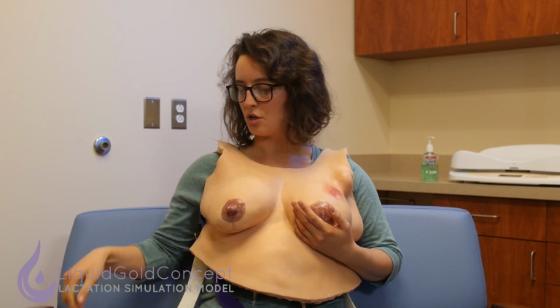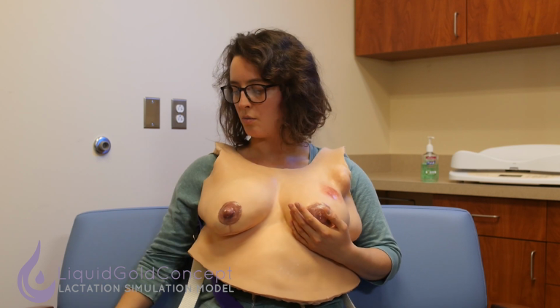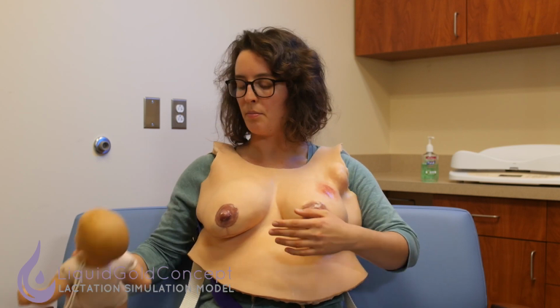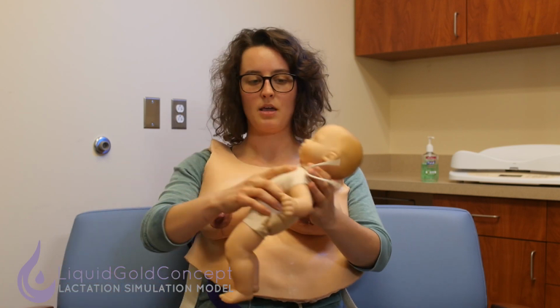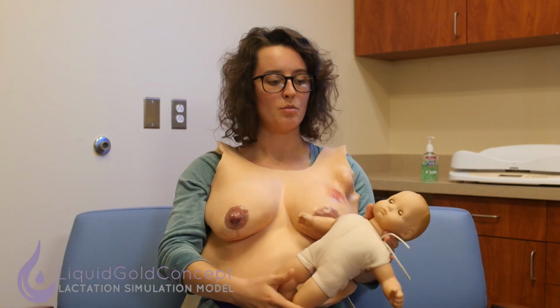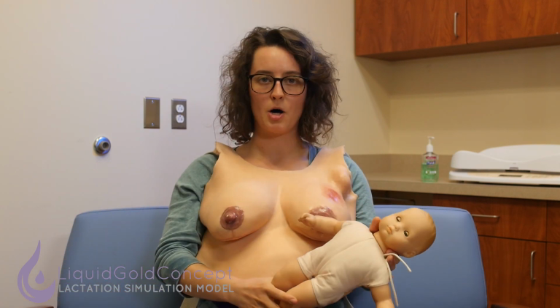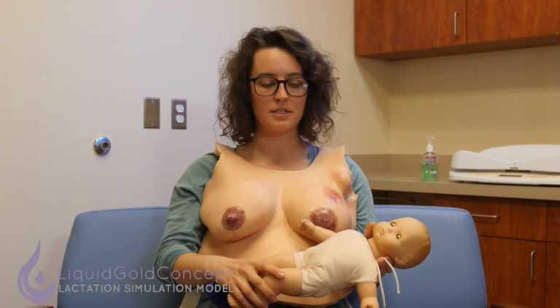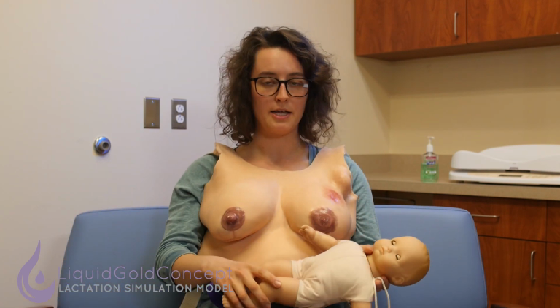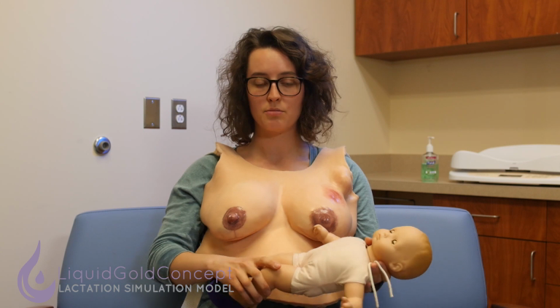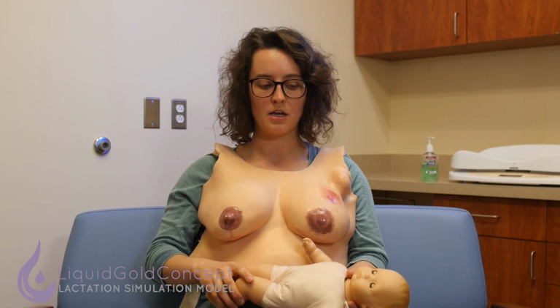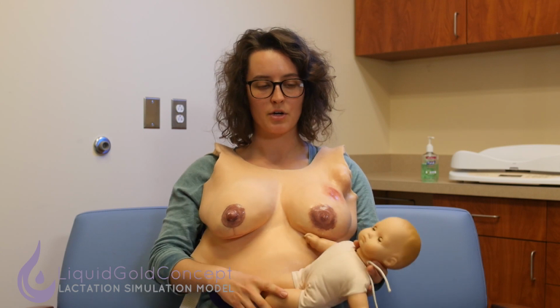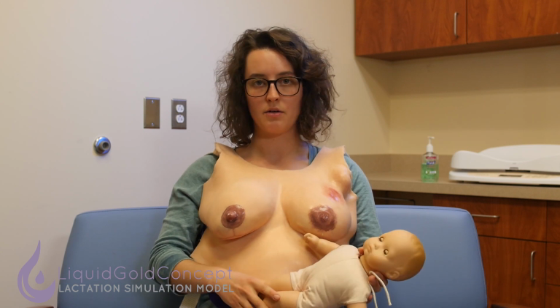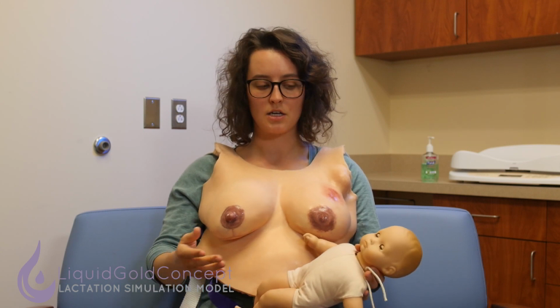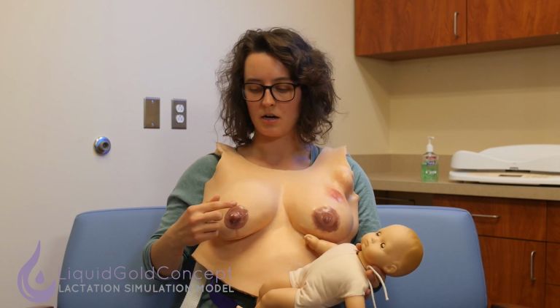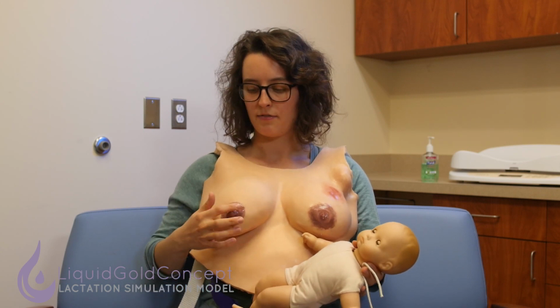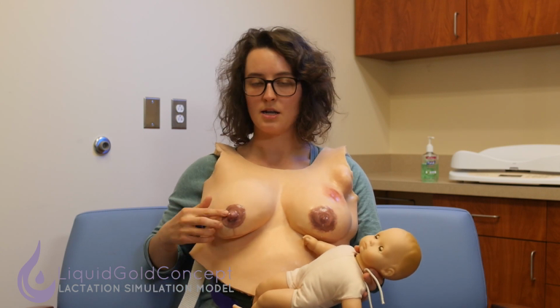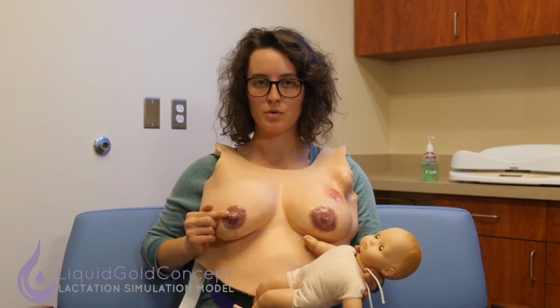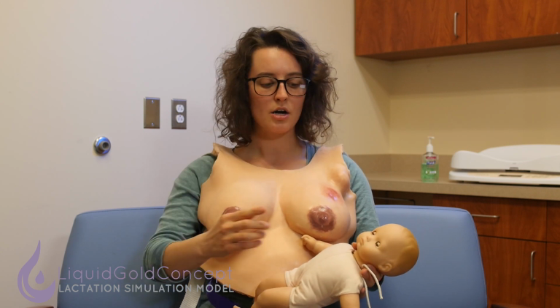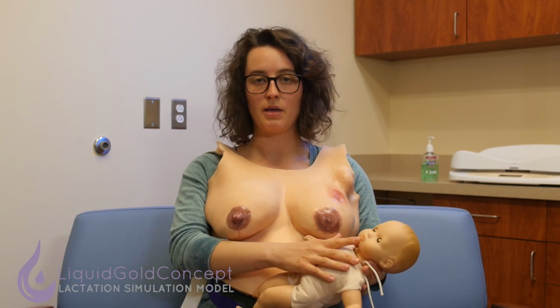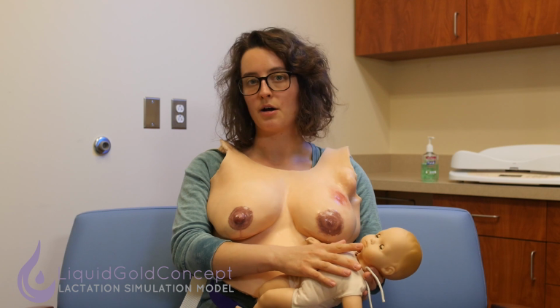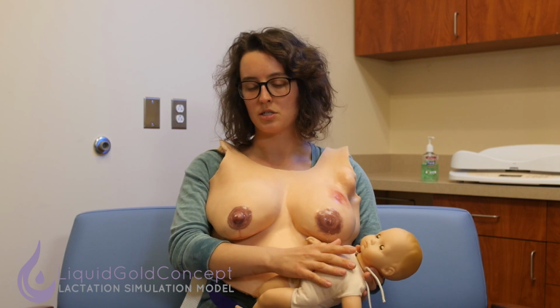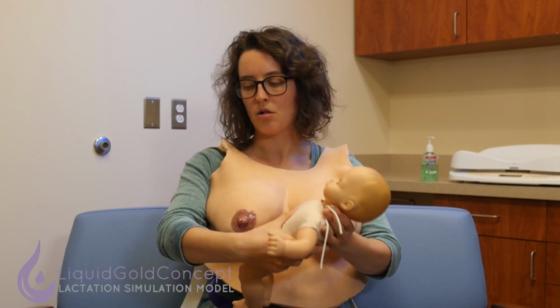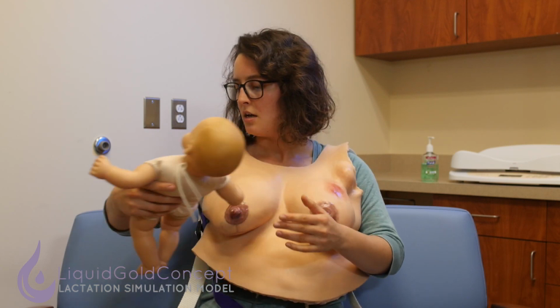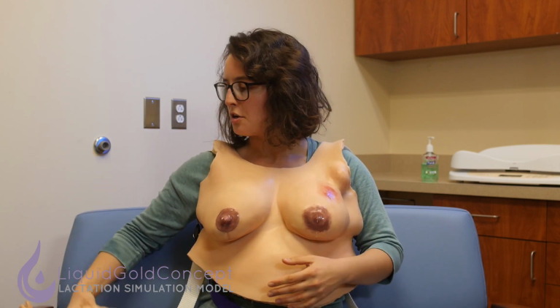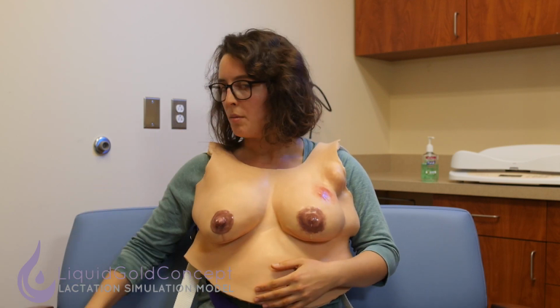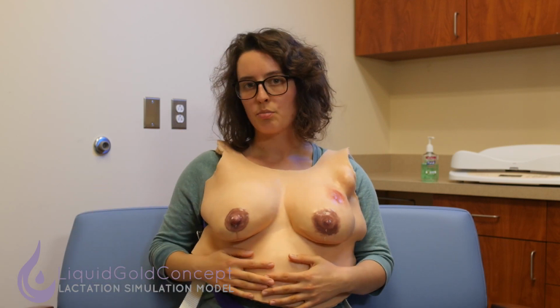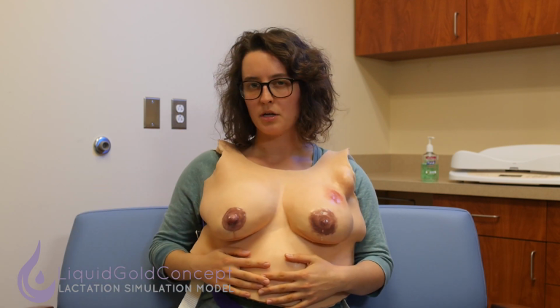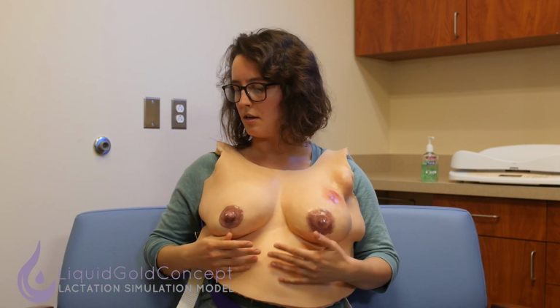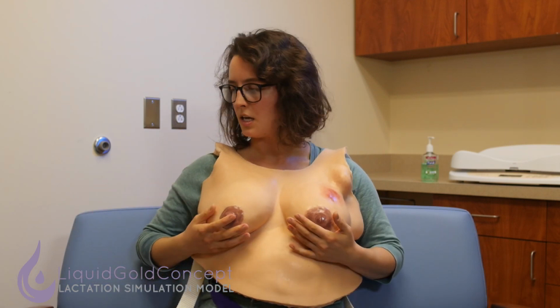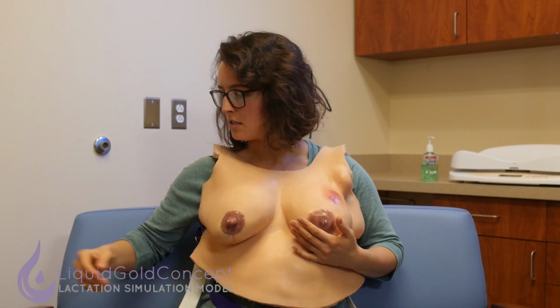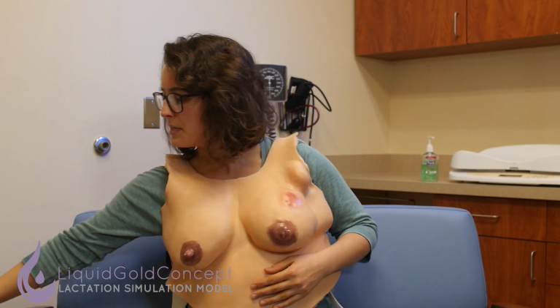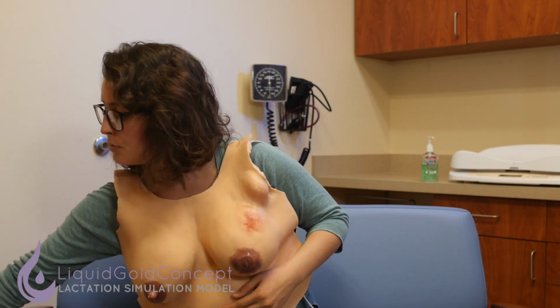We have our baby with a small mouth — this is a late preterm baby. We're going to be focusing on the fact that the nipple is really large and the baby's mouth is really small.